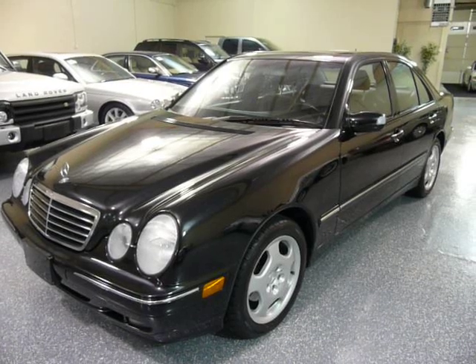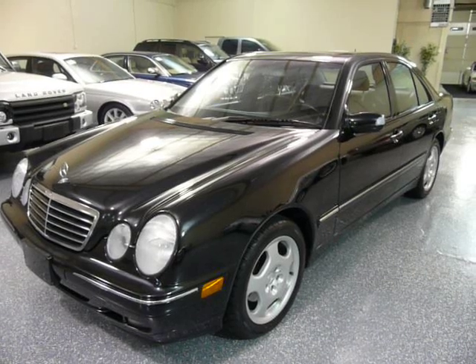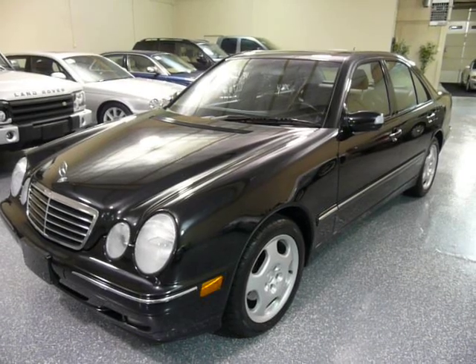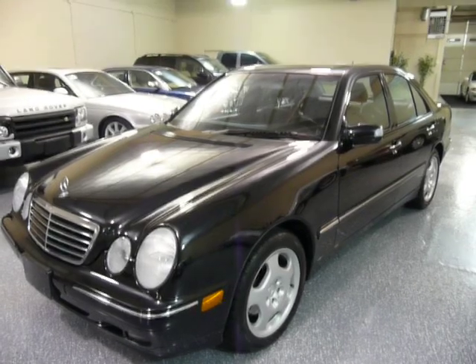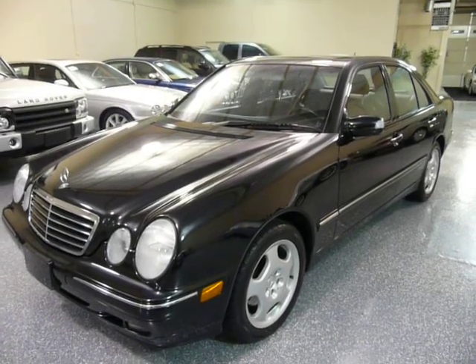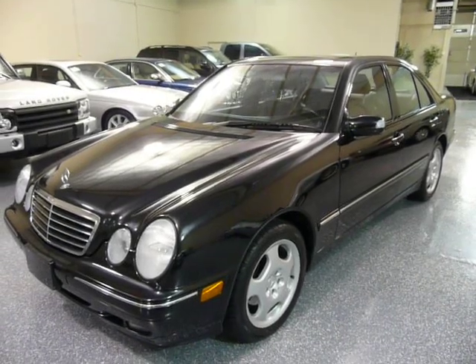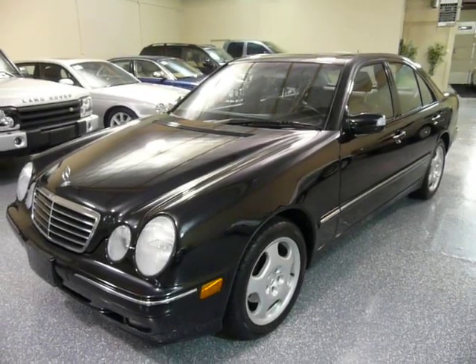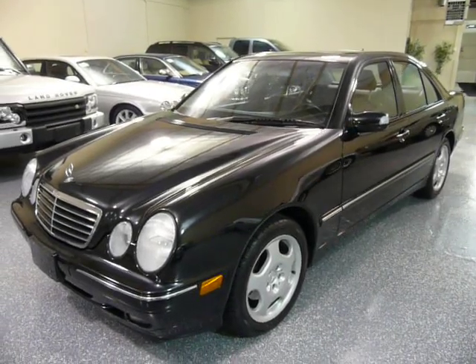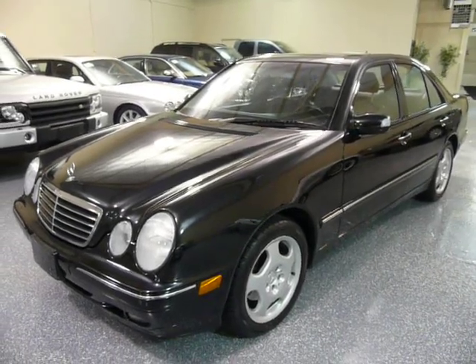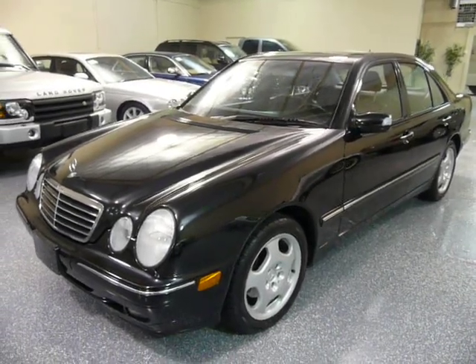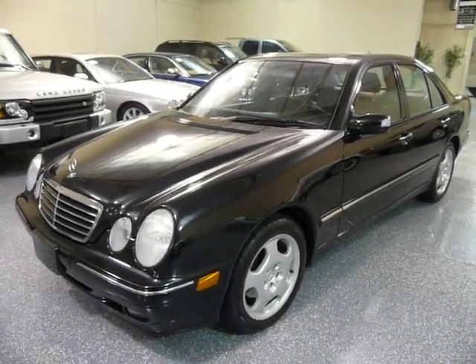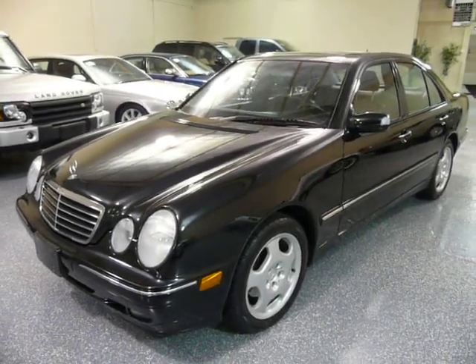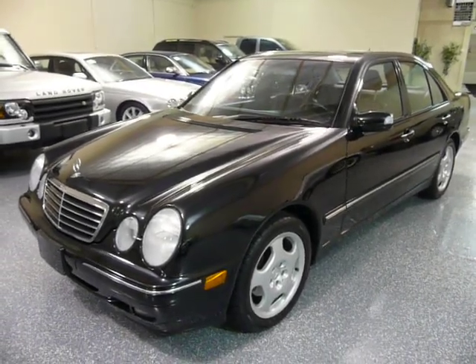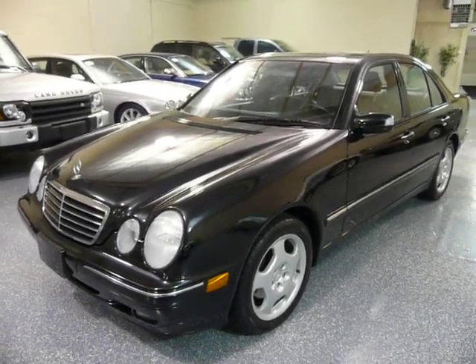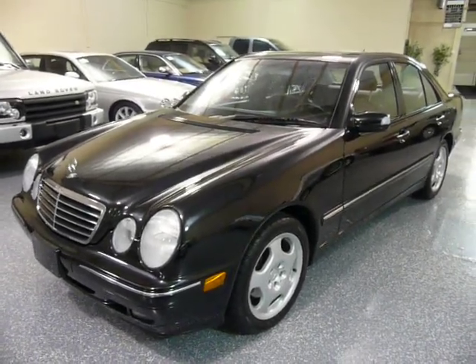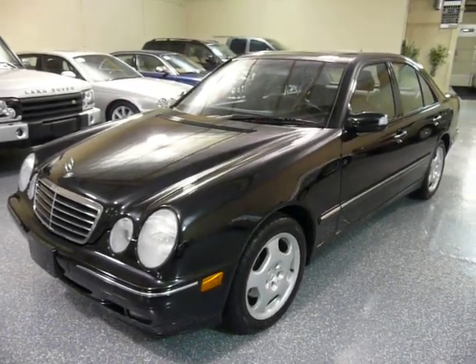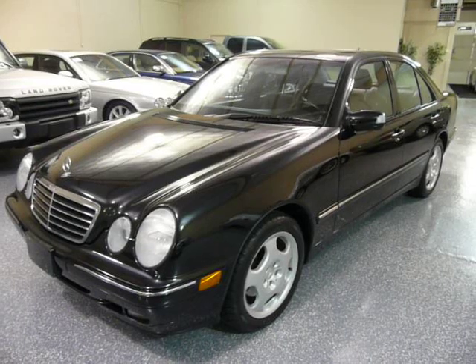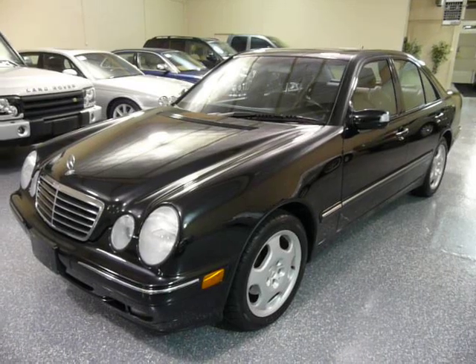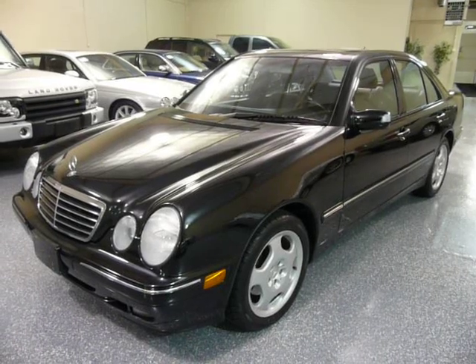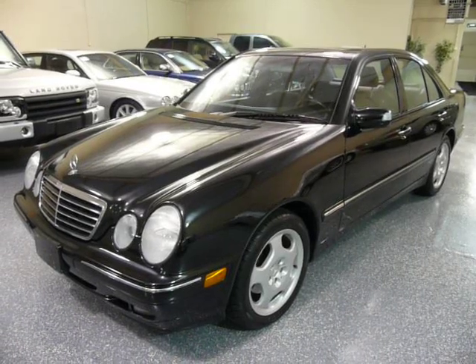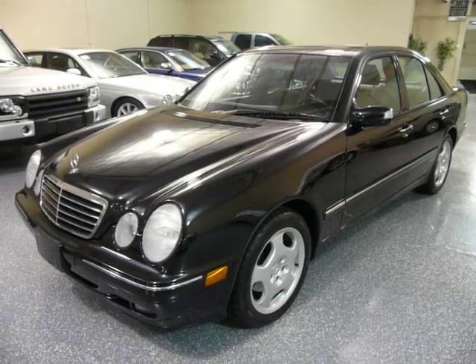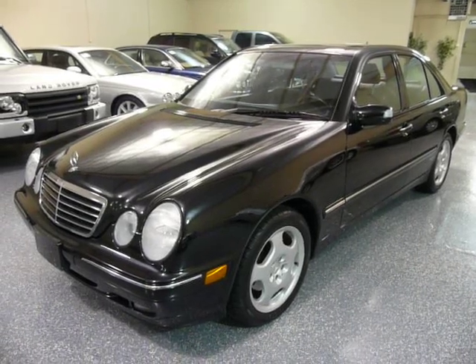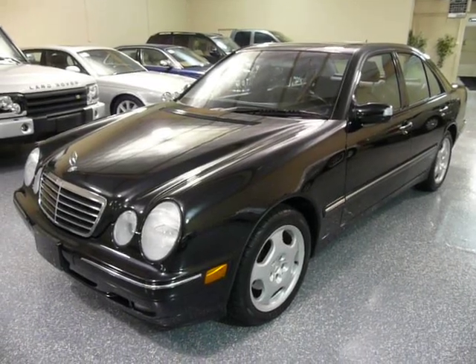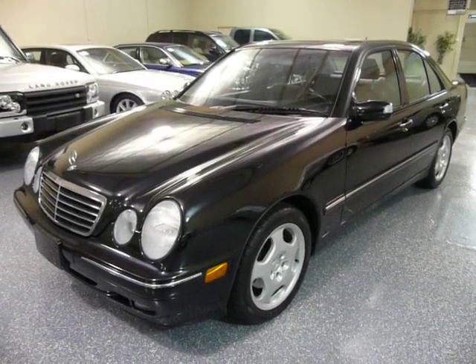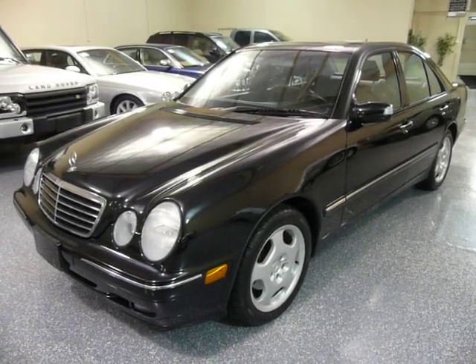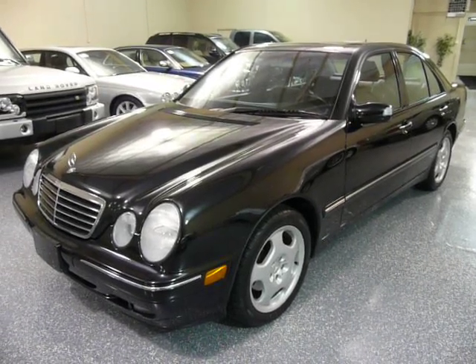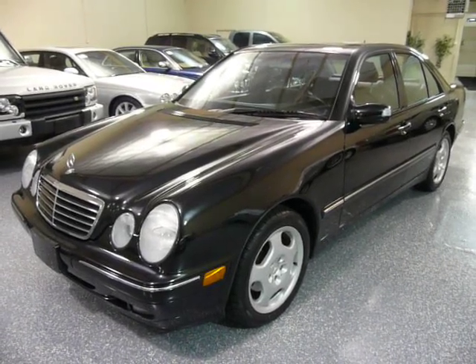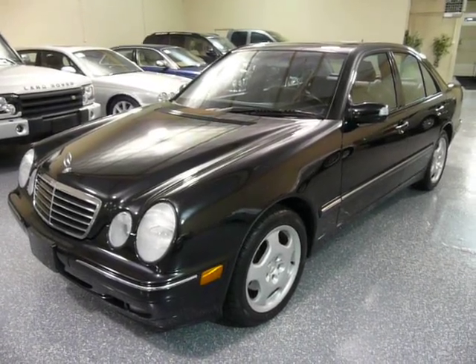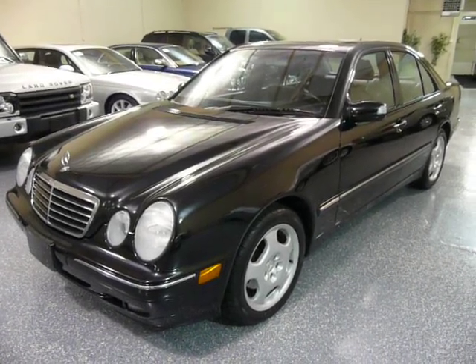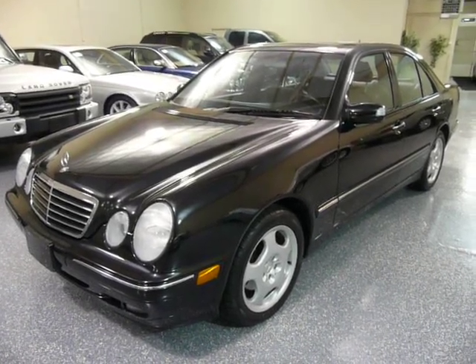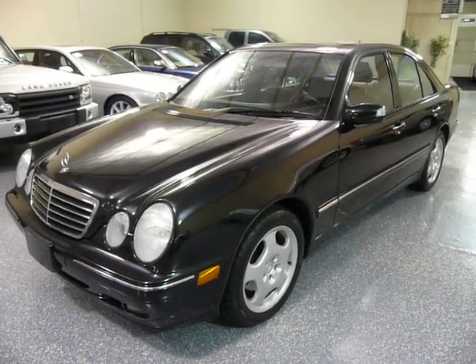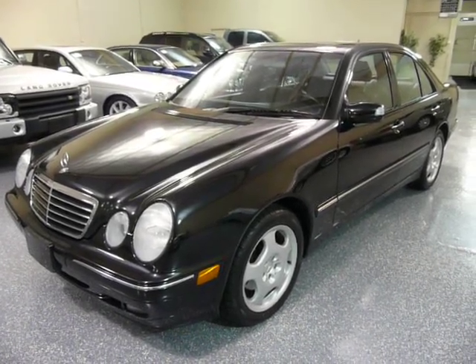Hello, this is Jeff, and this is a 2001 Mercedes E430.